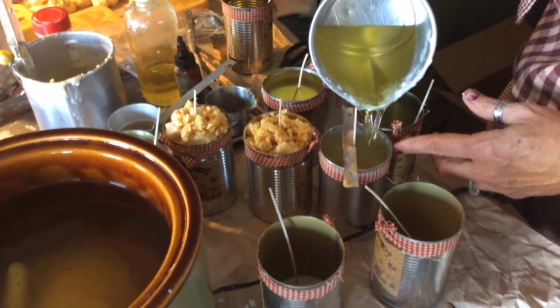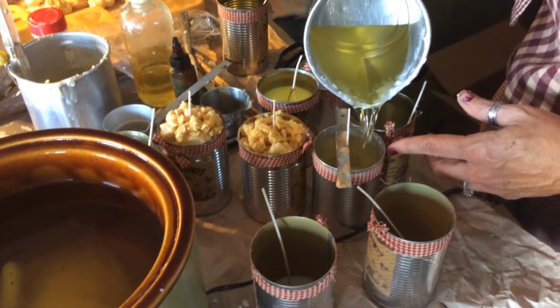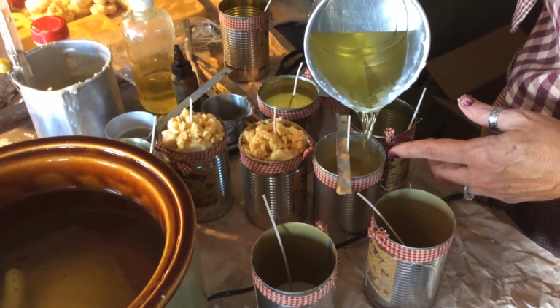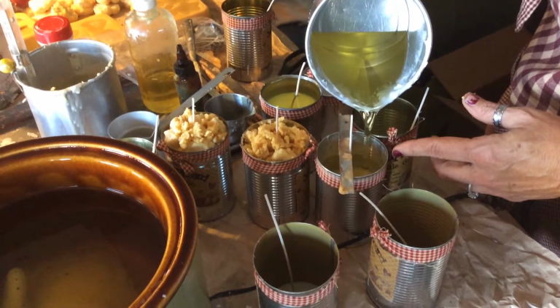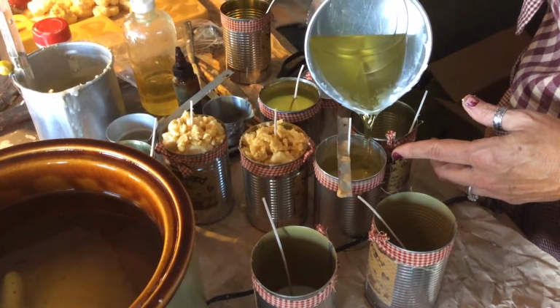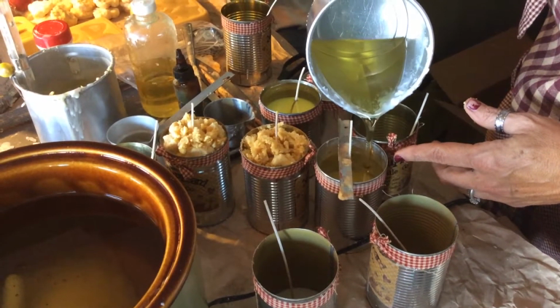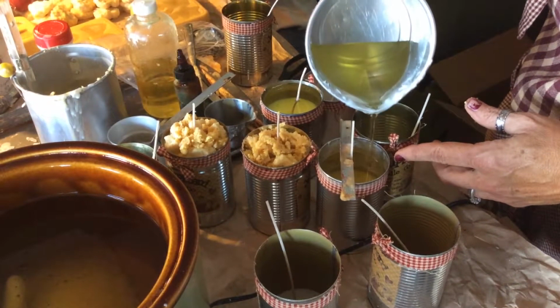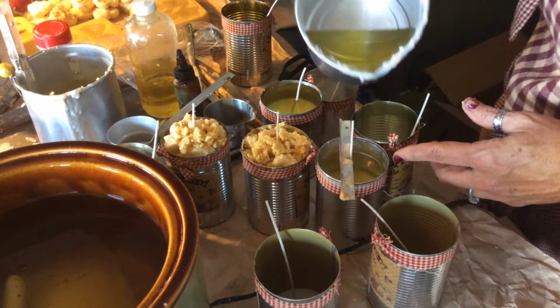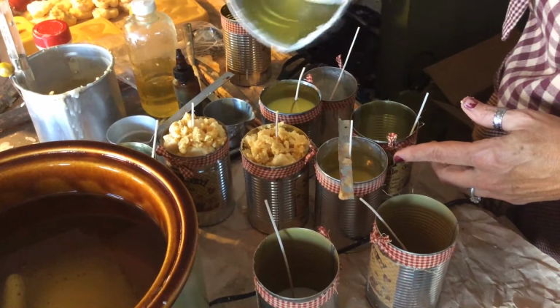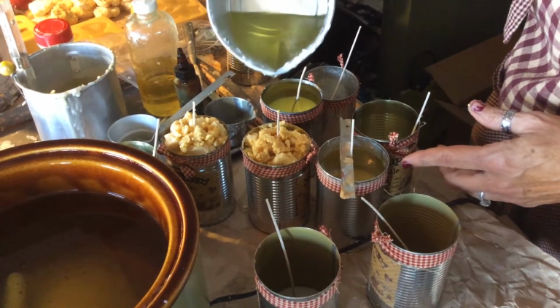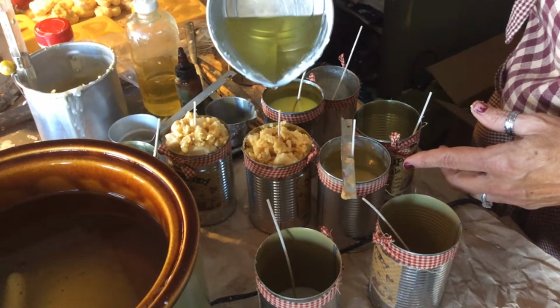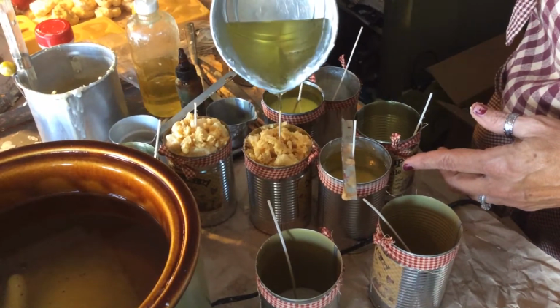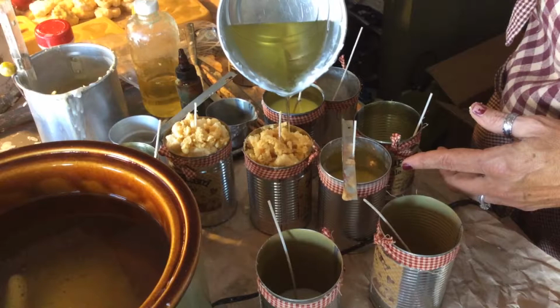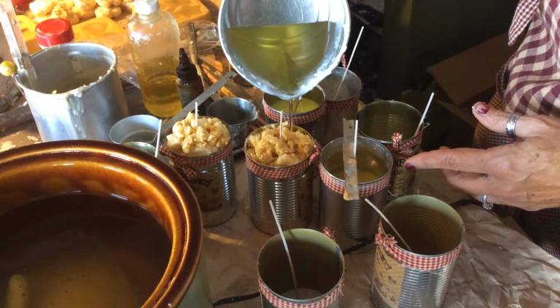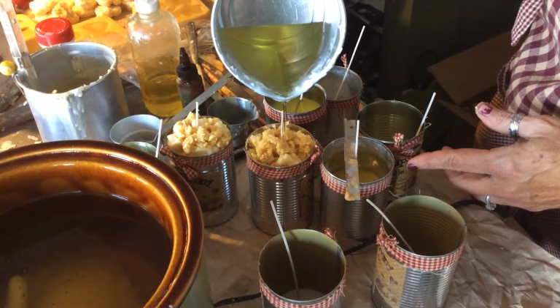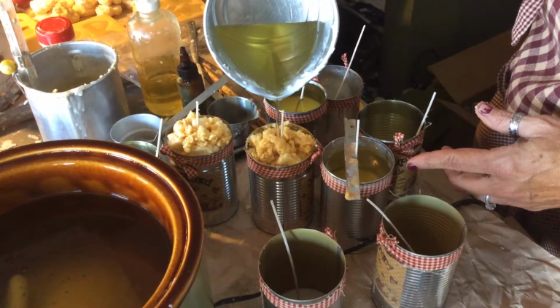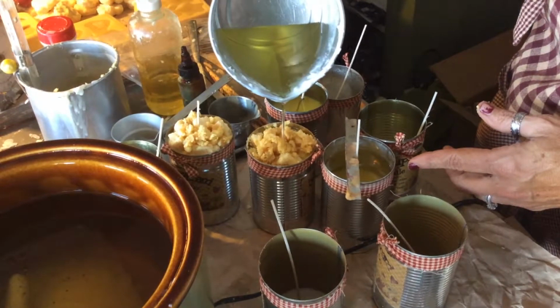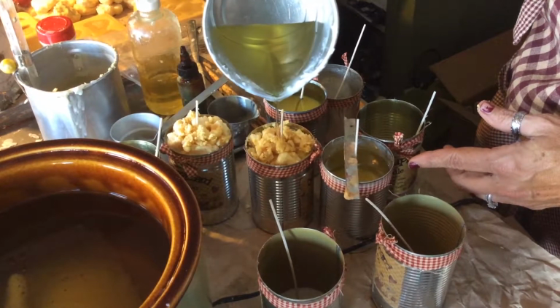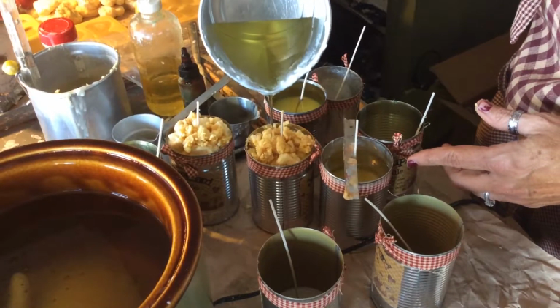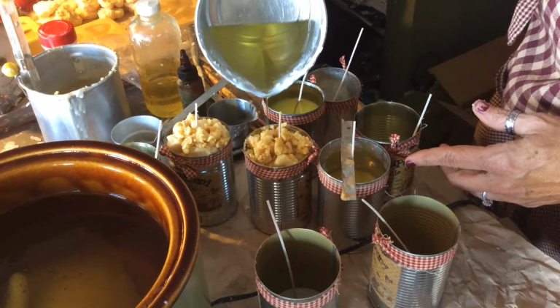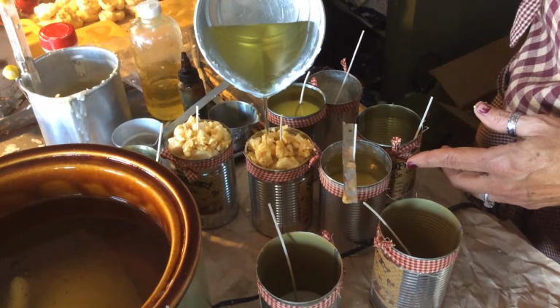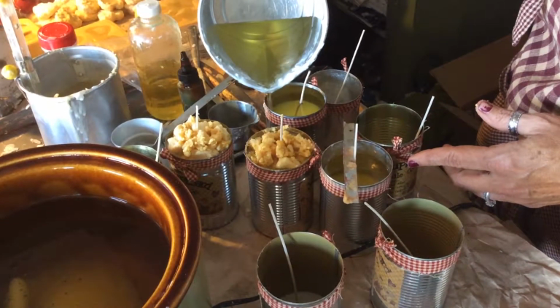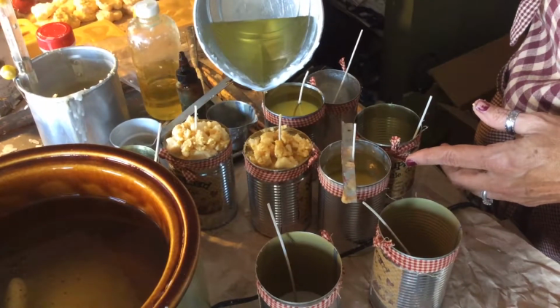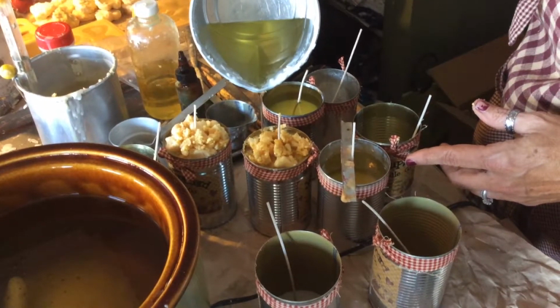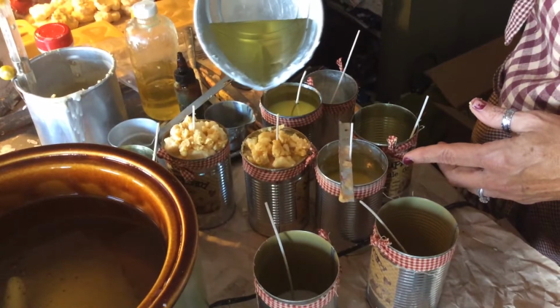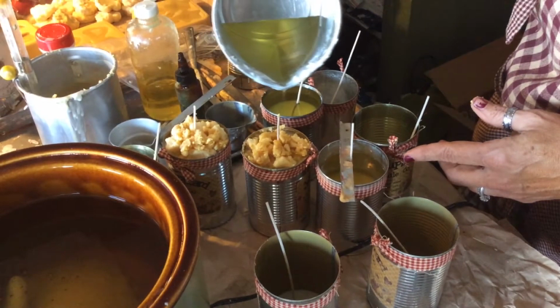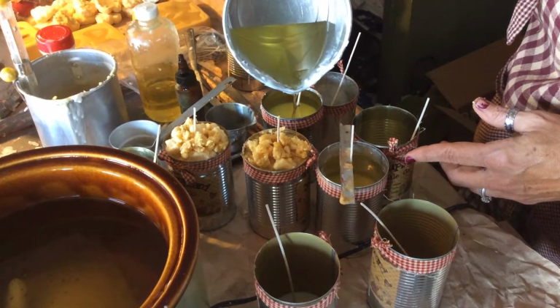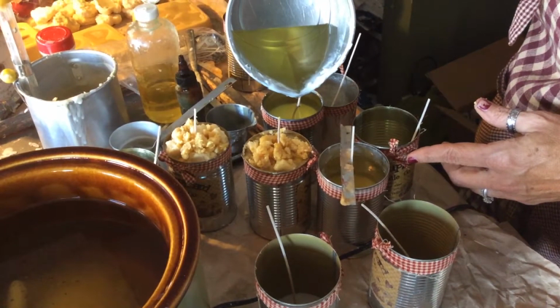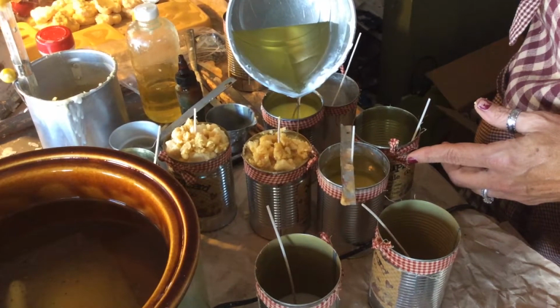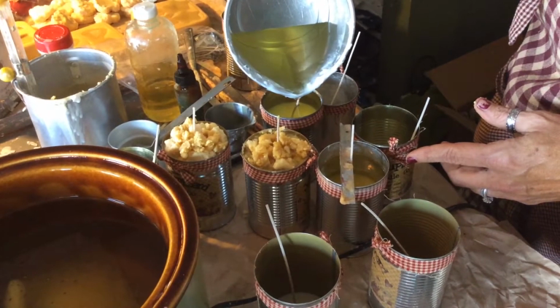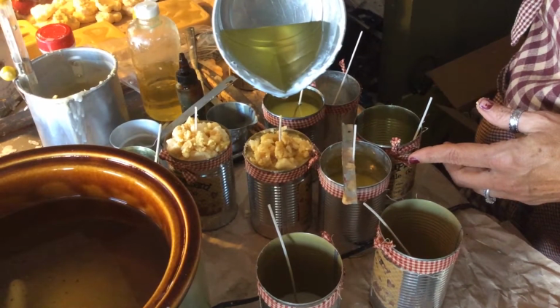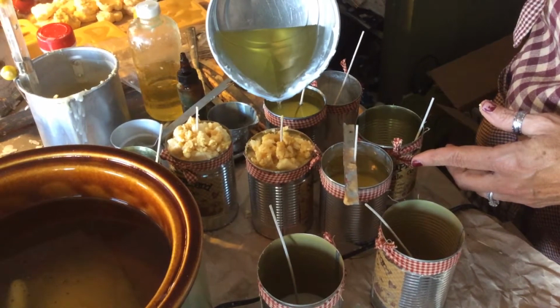The reason I'll wait and do my last little bit here is because it's a little easier to pour, and I hate to get the wax over the top and make a big mess on the label.